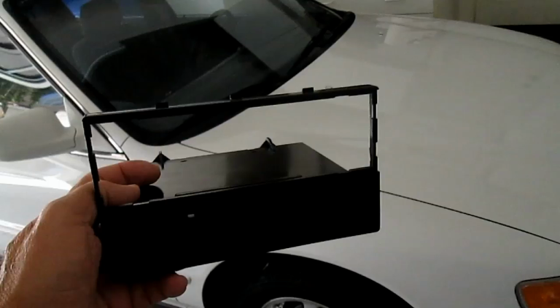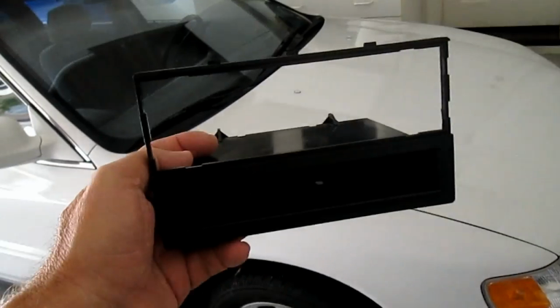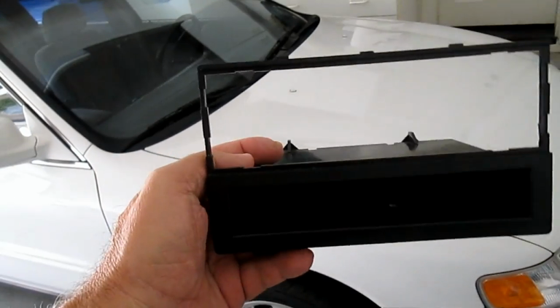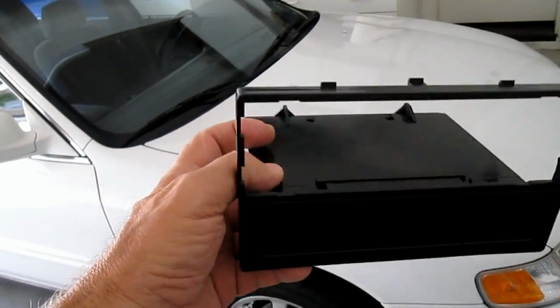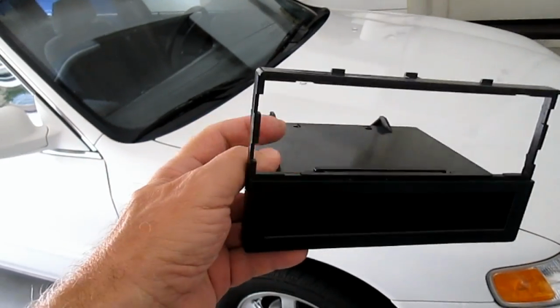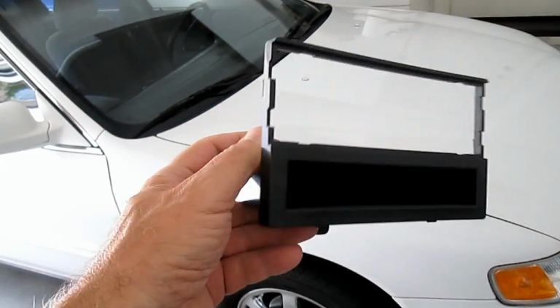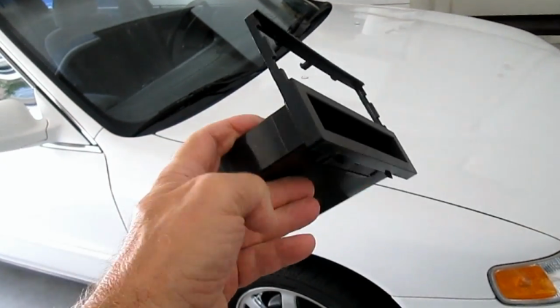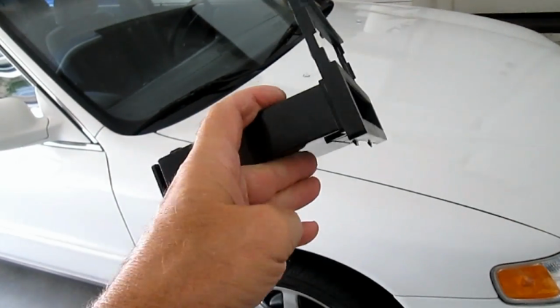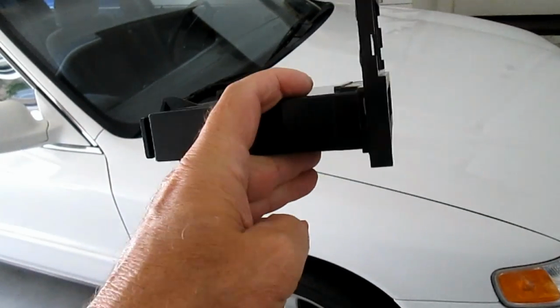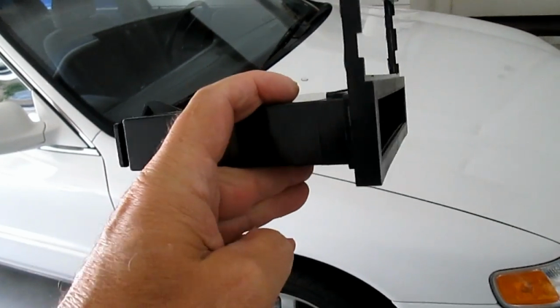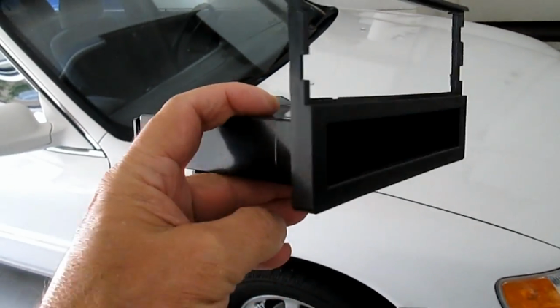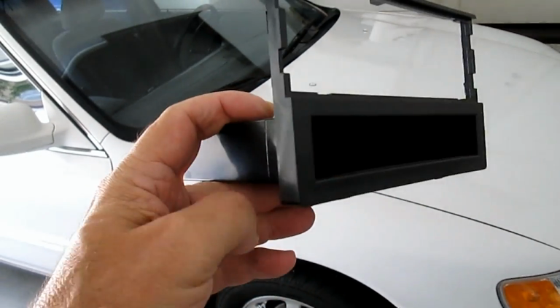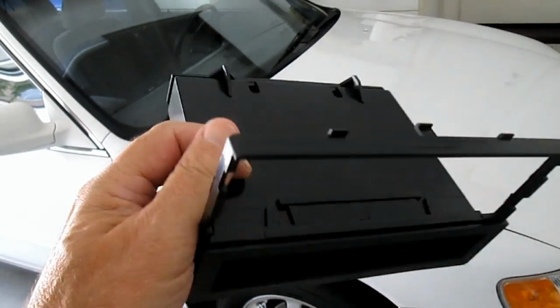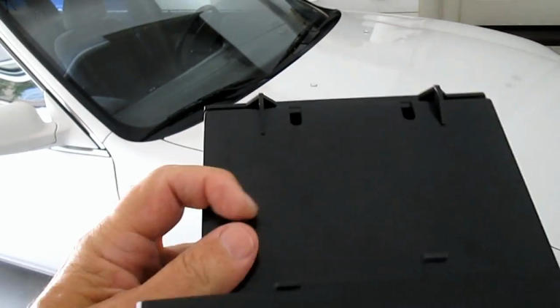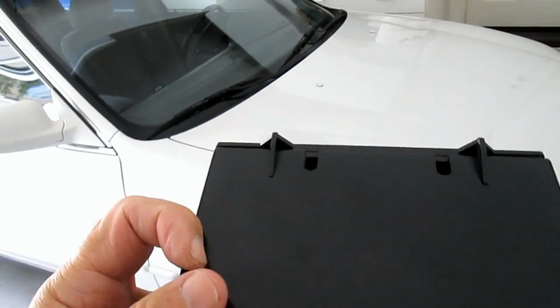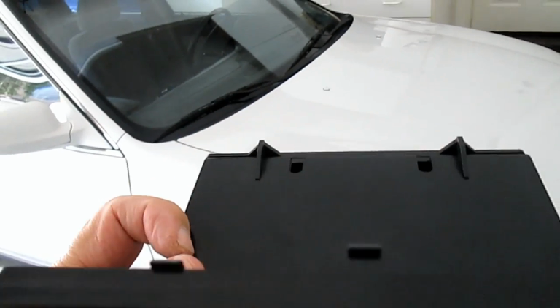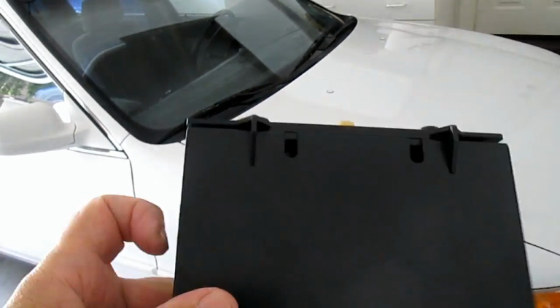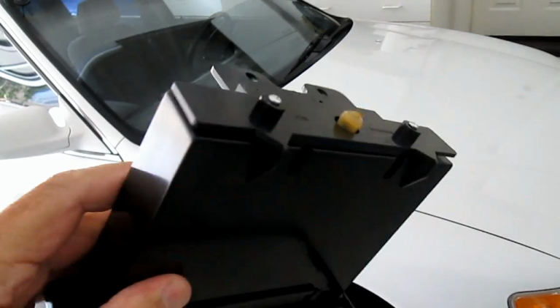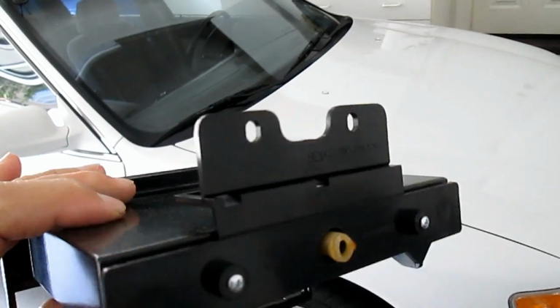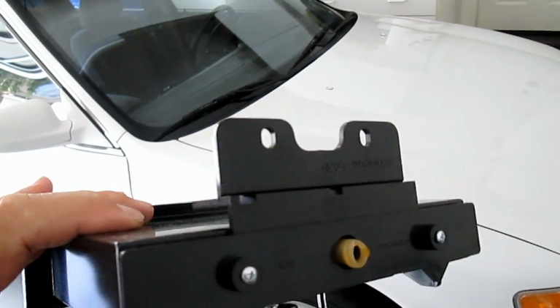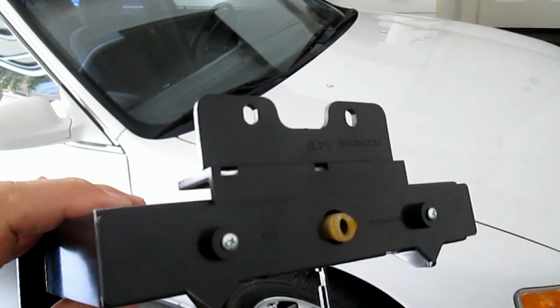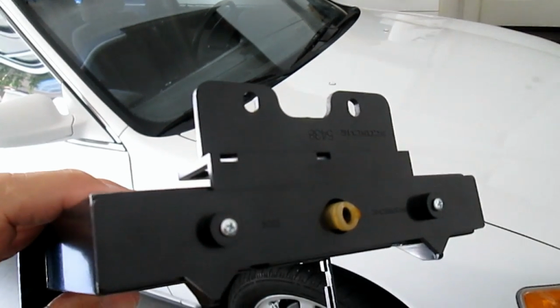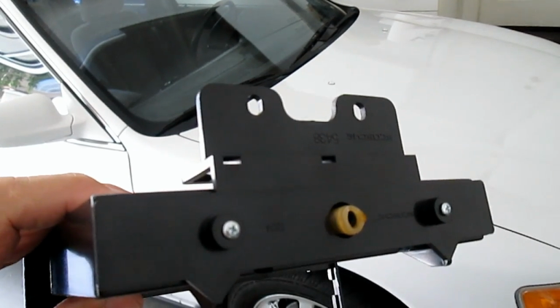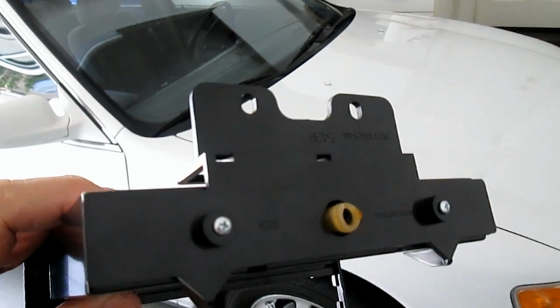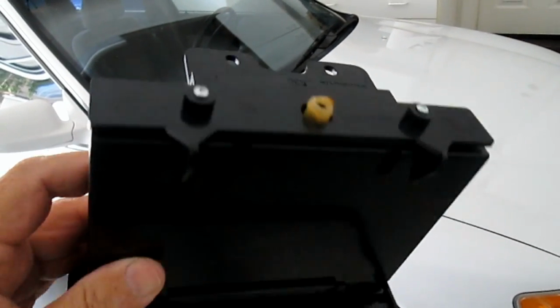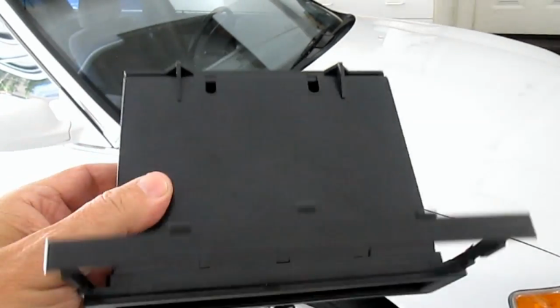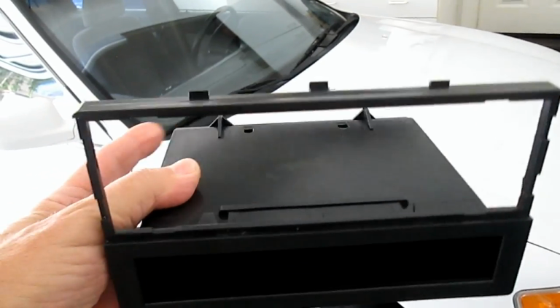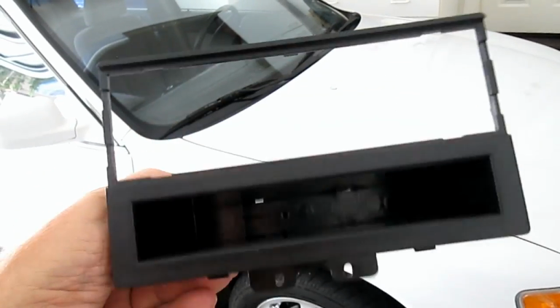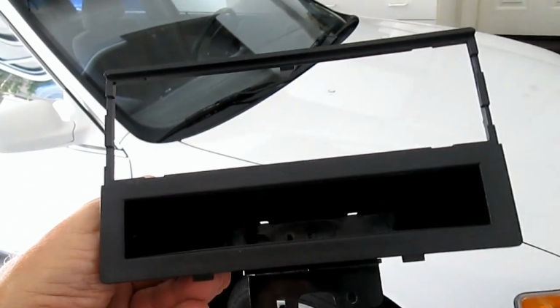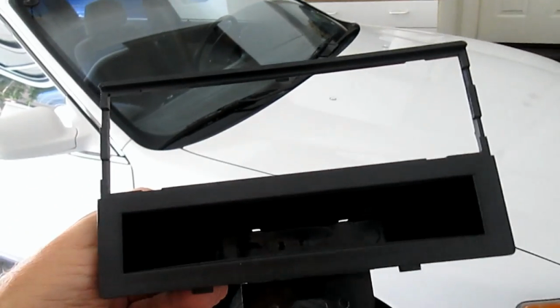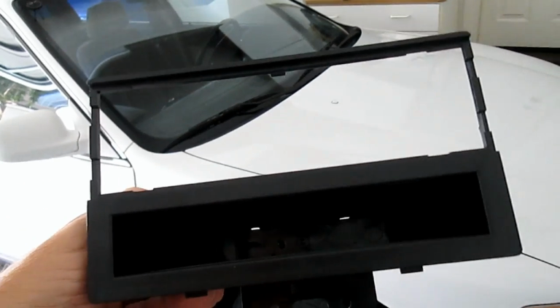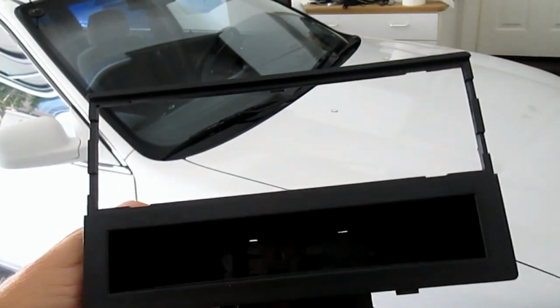You may also need some parts. This part works for either a single-high or double-high installation, depending on whether you add a tray underneath for the single high or use the entire thing for a double high.